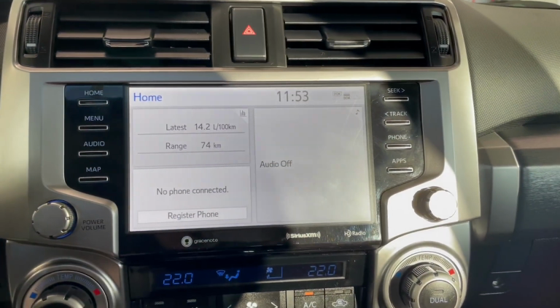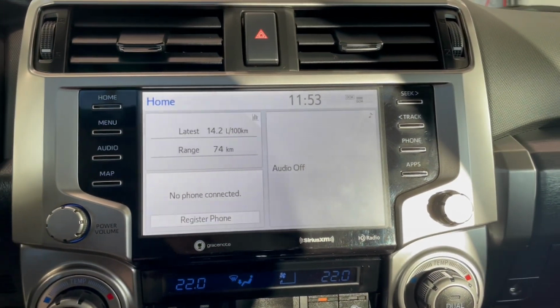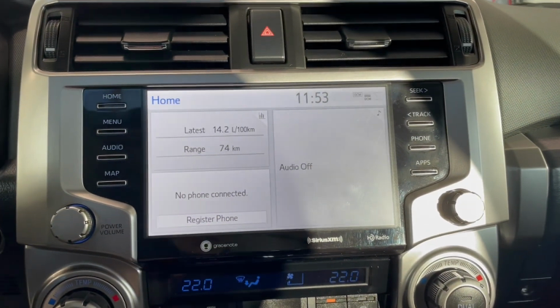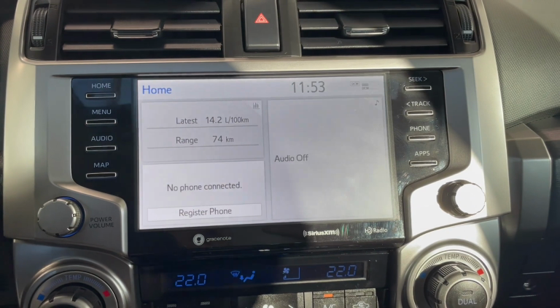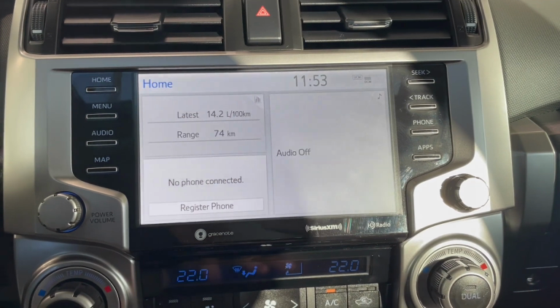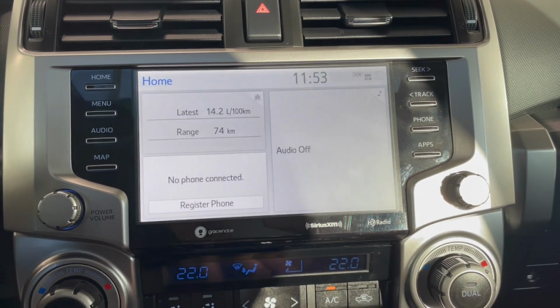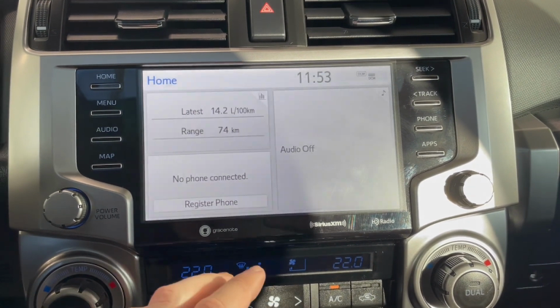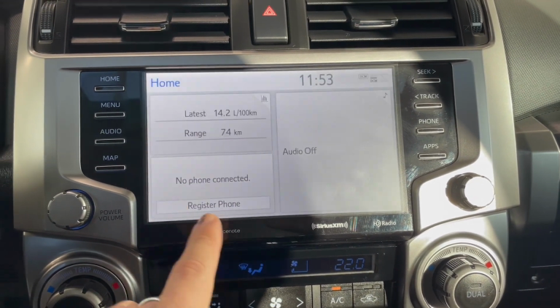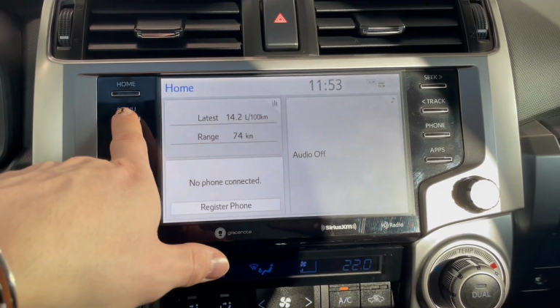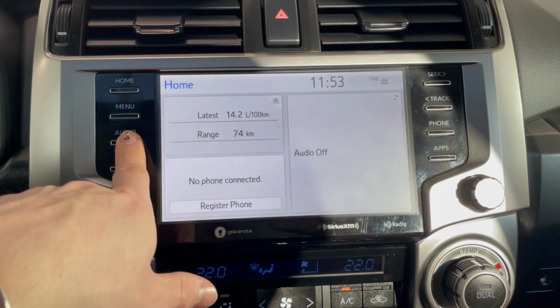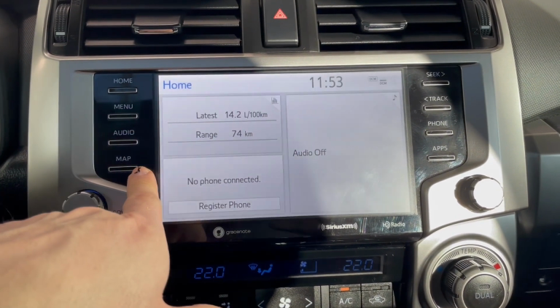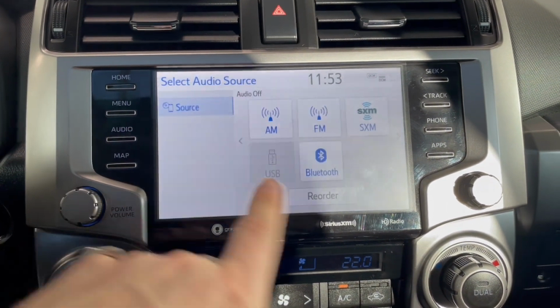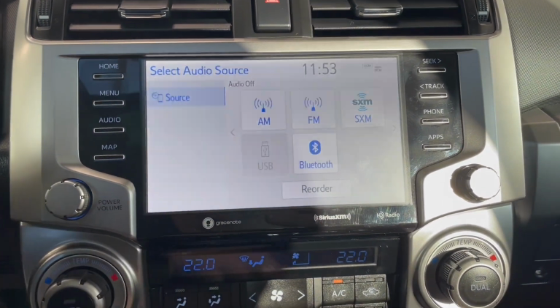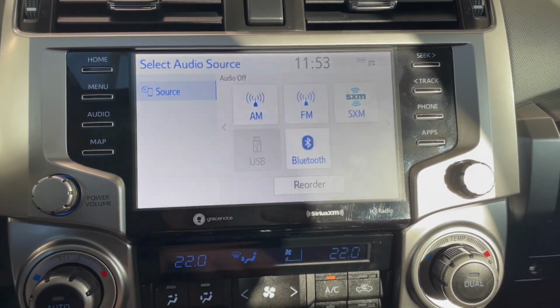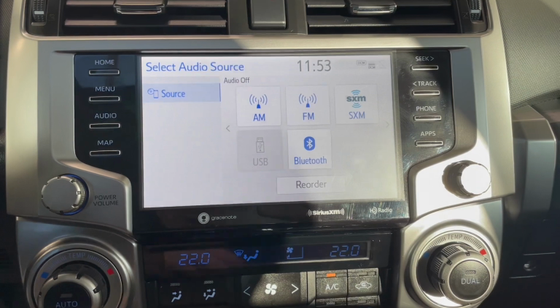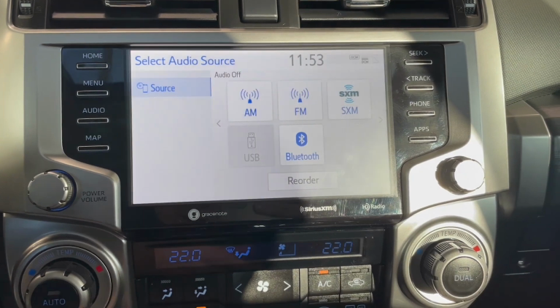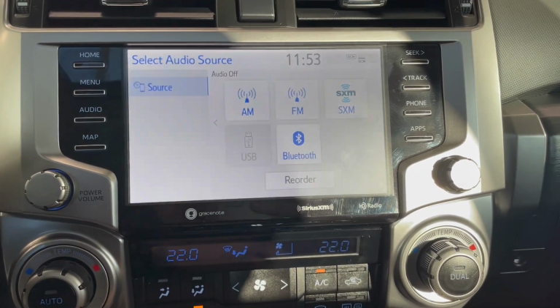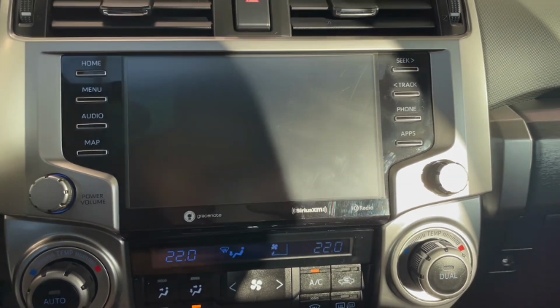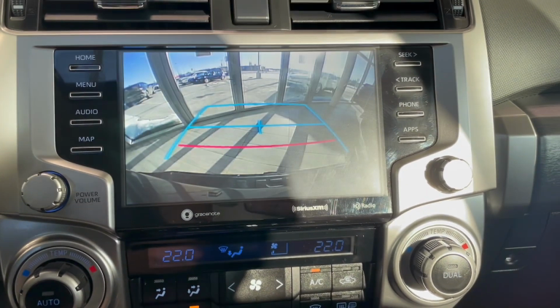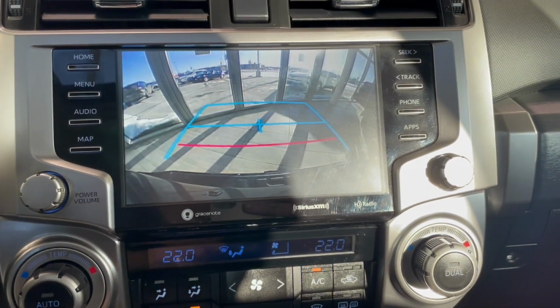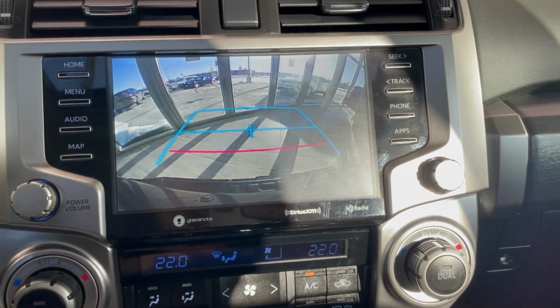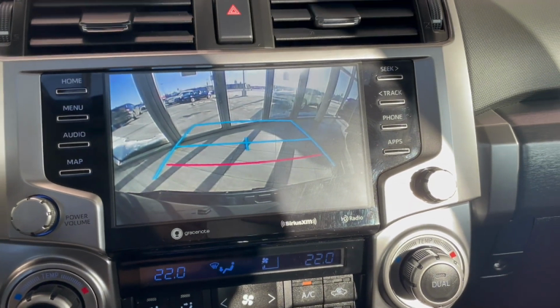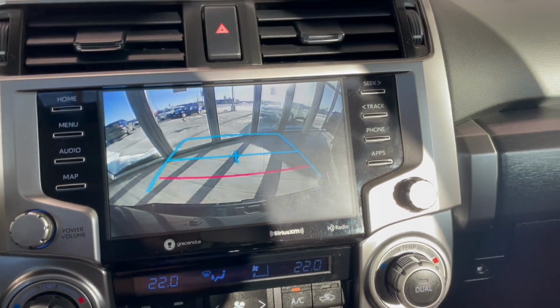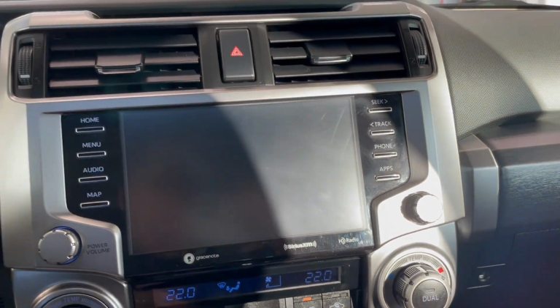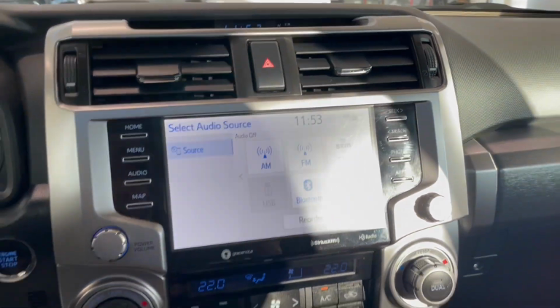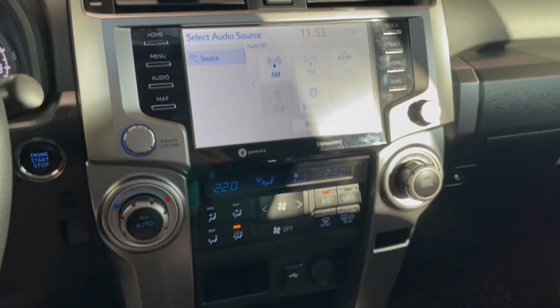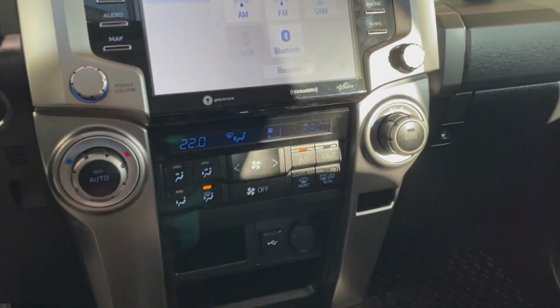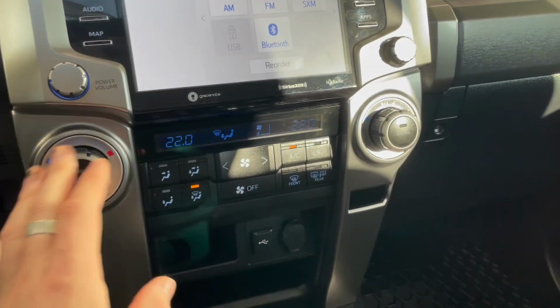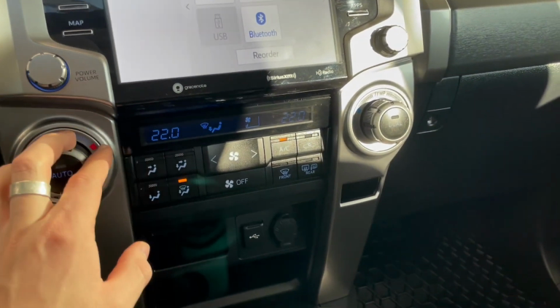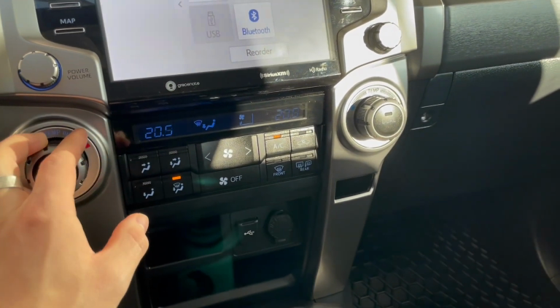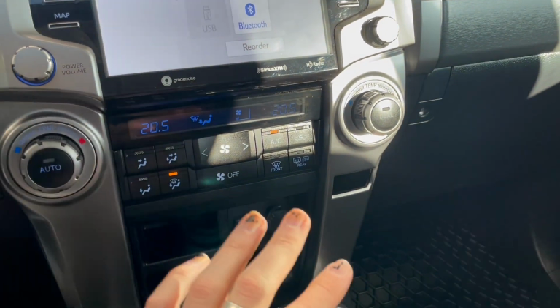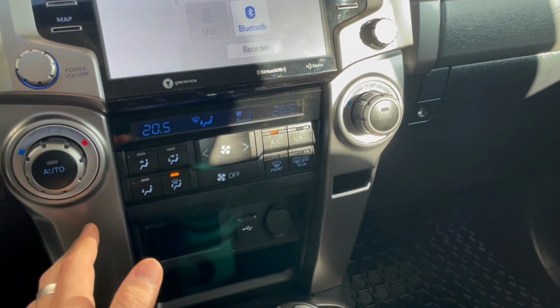Taking a look at the screen, right now we are on the home screen — it will display the audio that's playing. You have your standard AM and FM, and you can also connect your phone through Bluetooth. Going into reverse will bring up the backup camera. Underneath is the climate control, which is dual zone — temperatures can be adjusted on both sides.